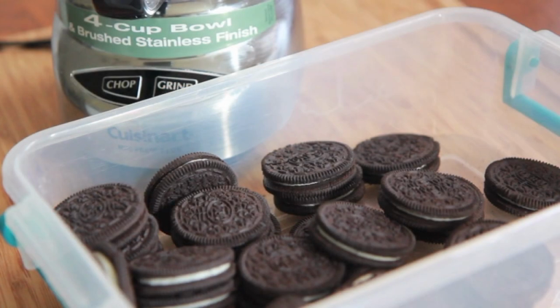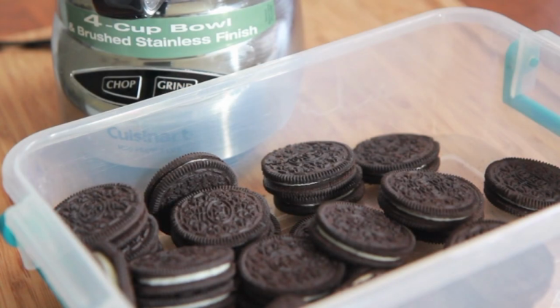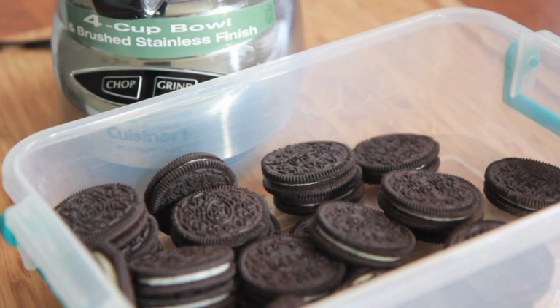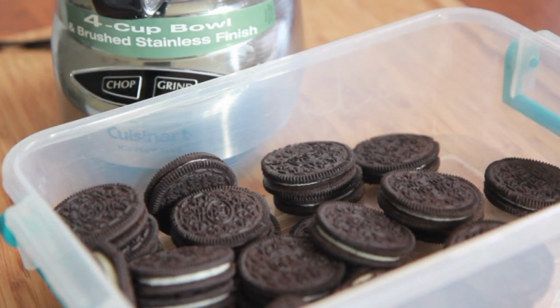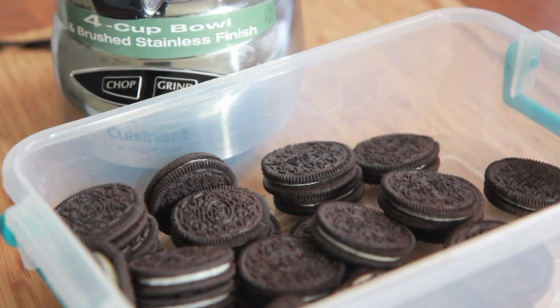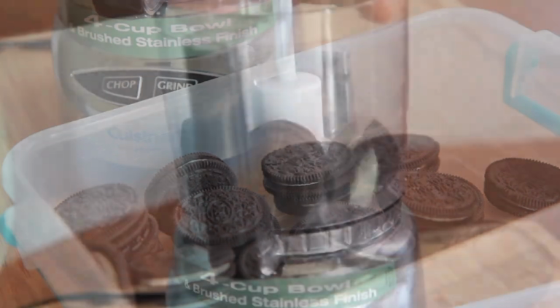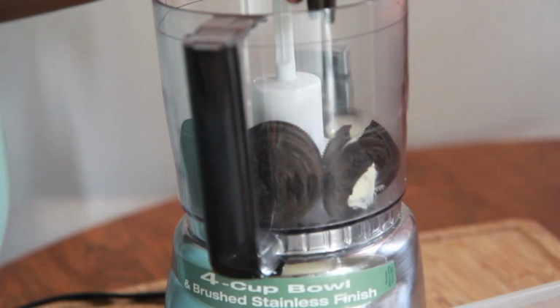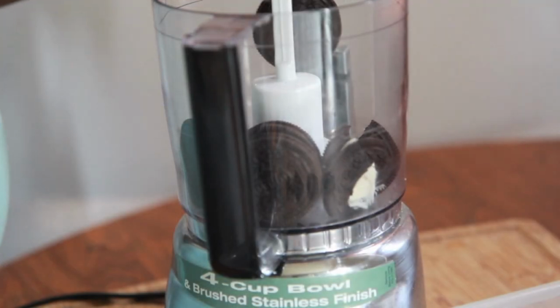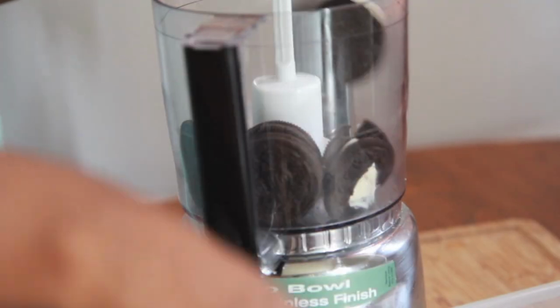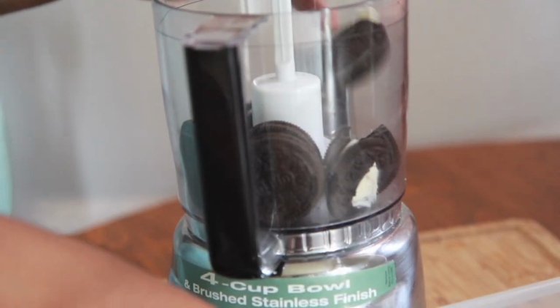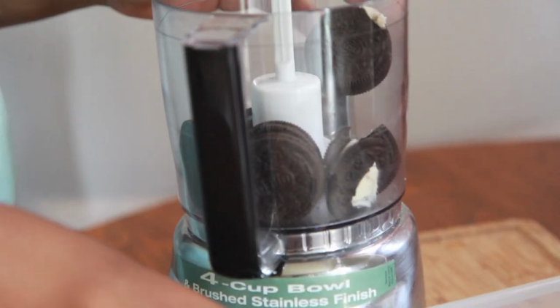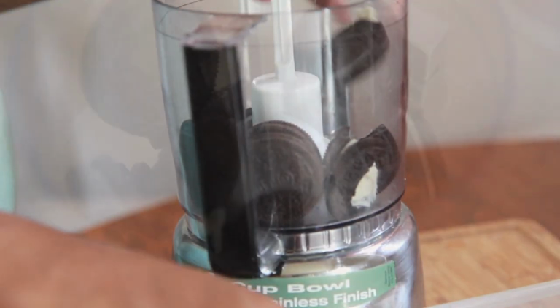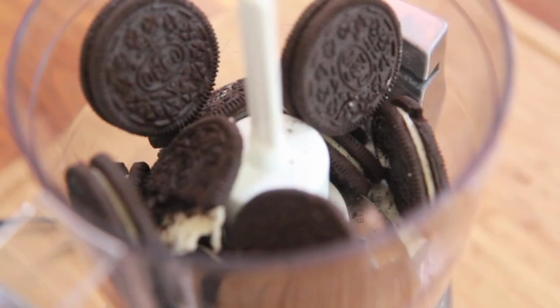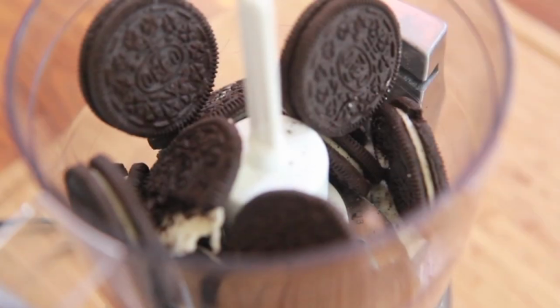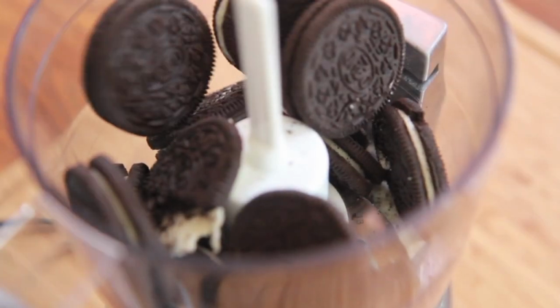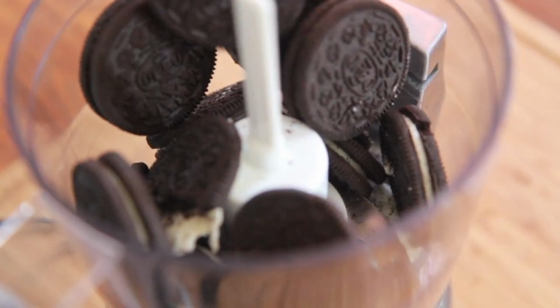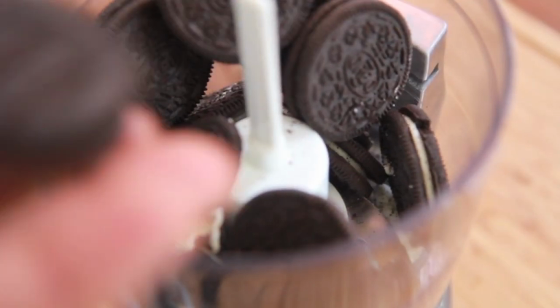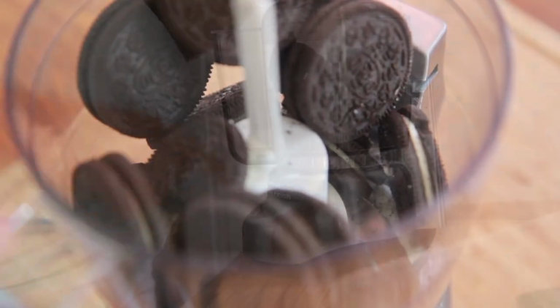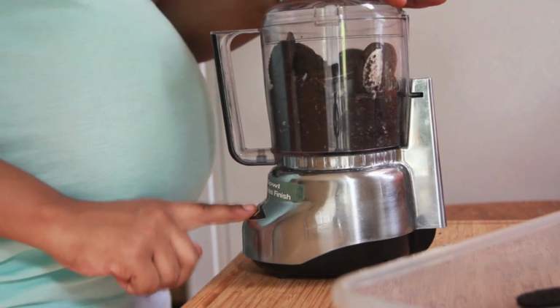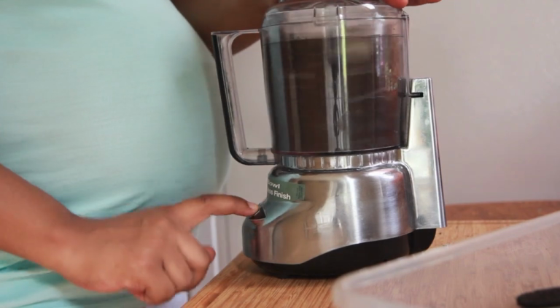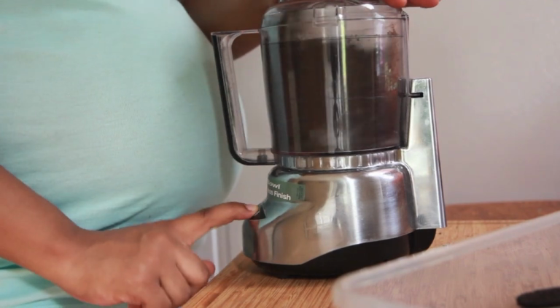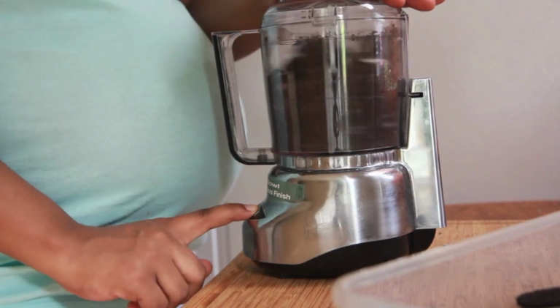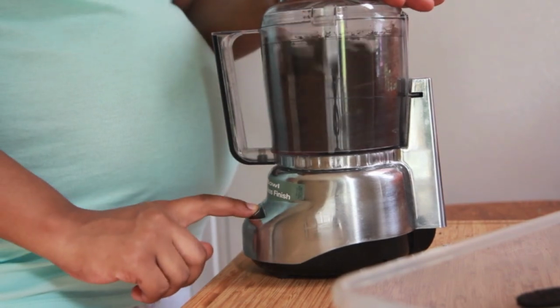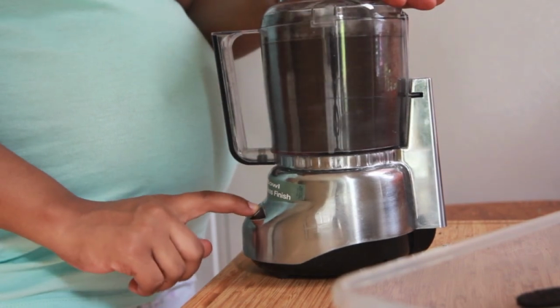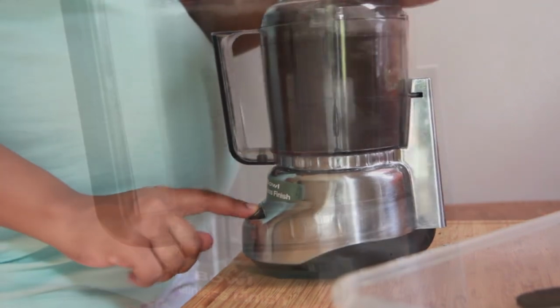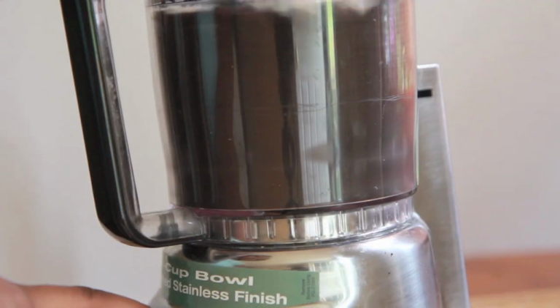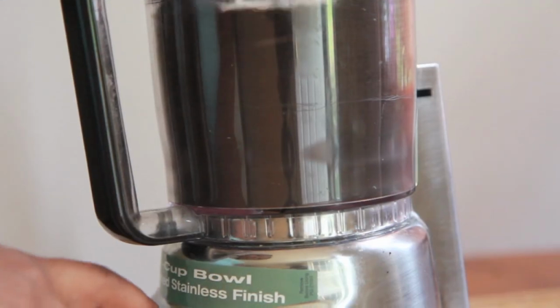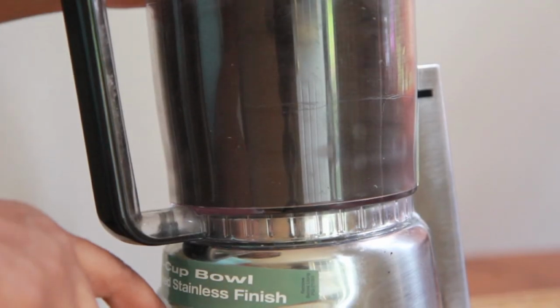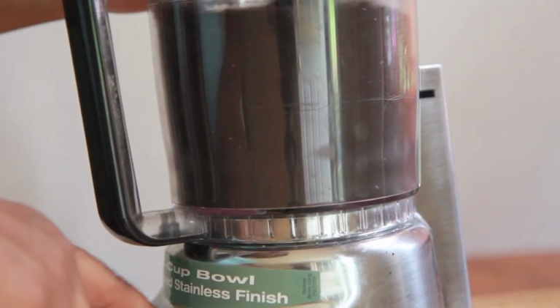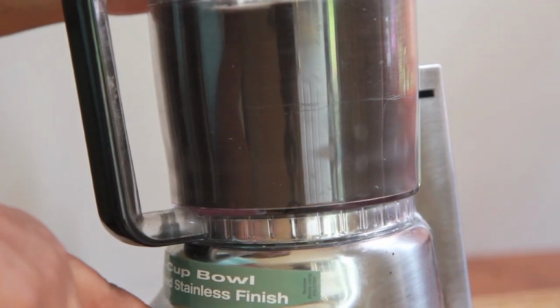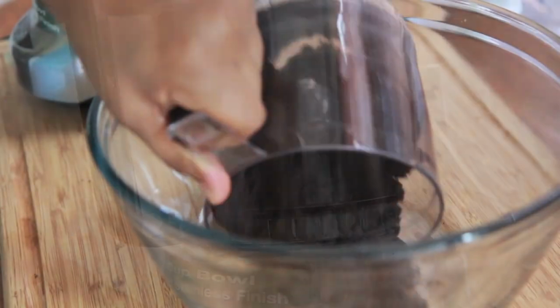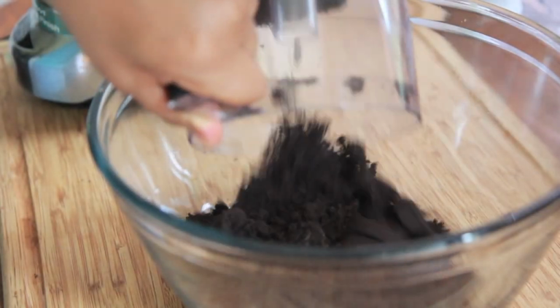We're going to start by making a fabulous Oreo pie crust. So we're going to place our Oreos into a food processor, then process this until it resembles fine crumbs. You want it nice and crumbly — you don't want any big chunks in there.